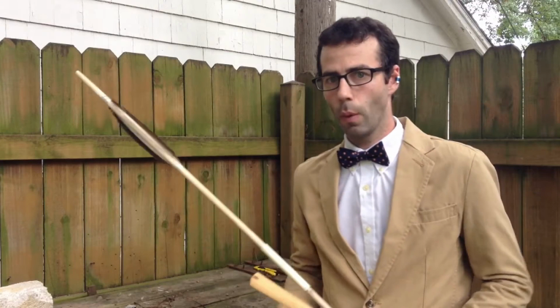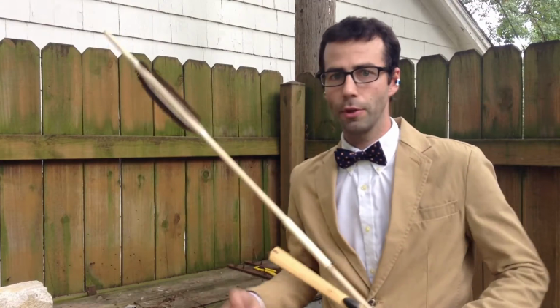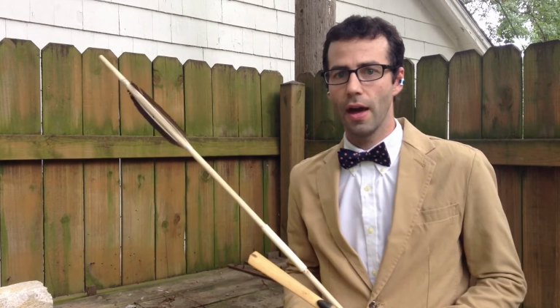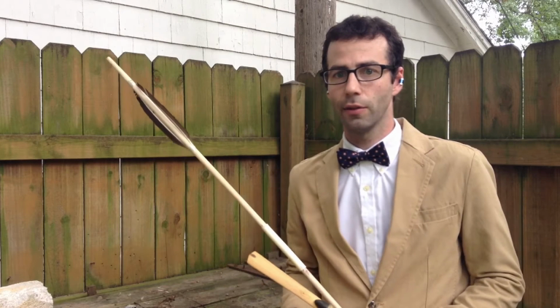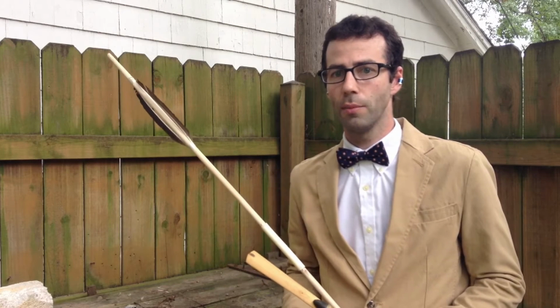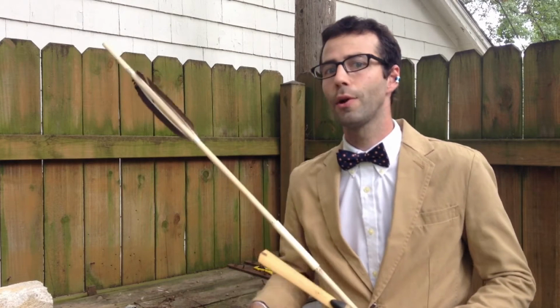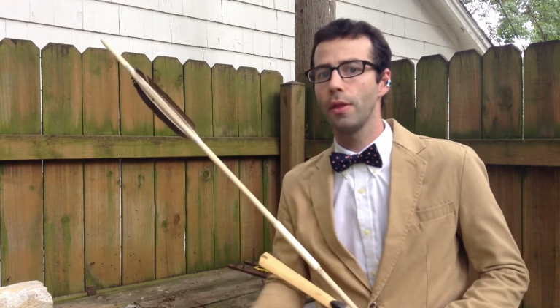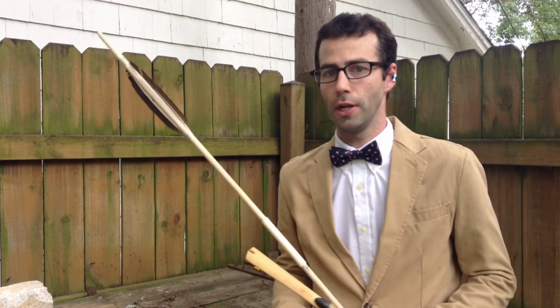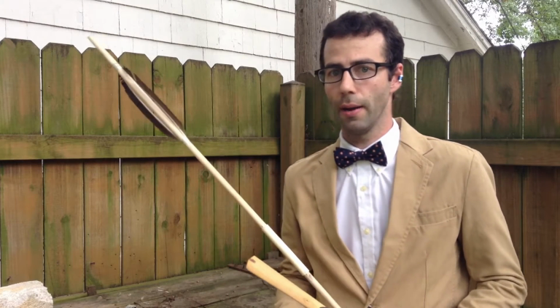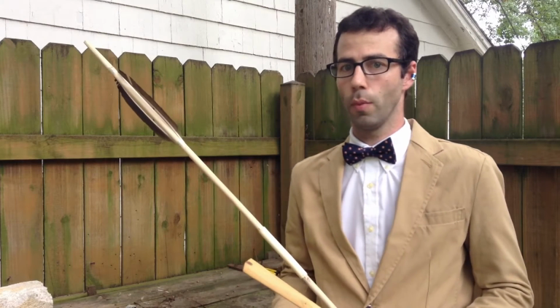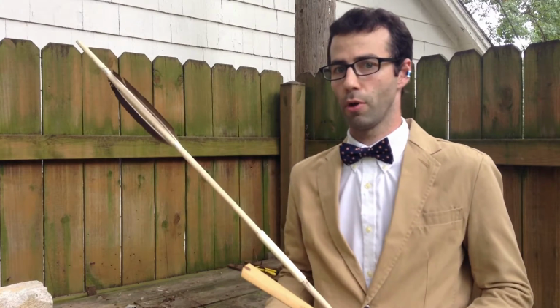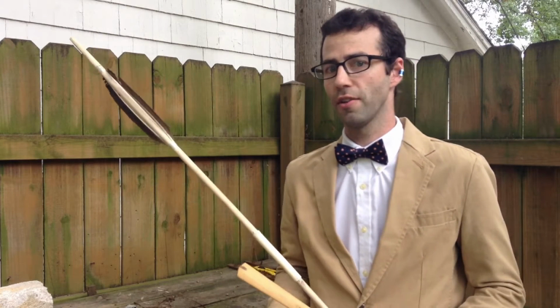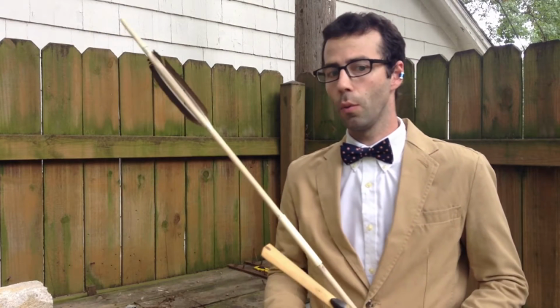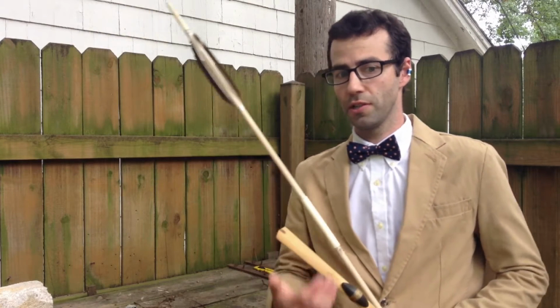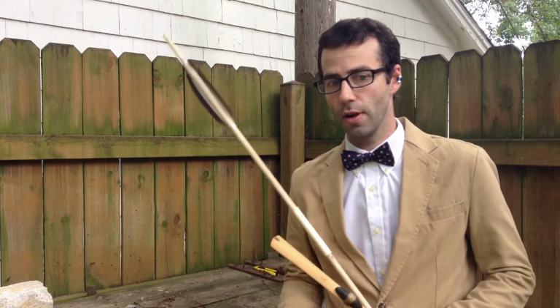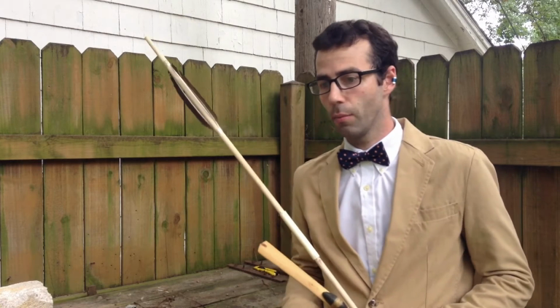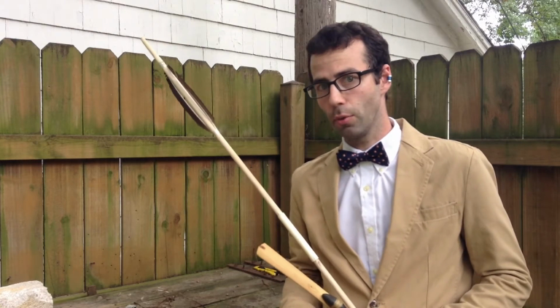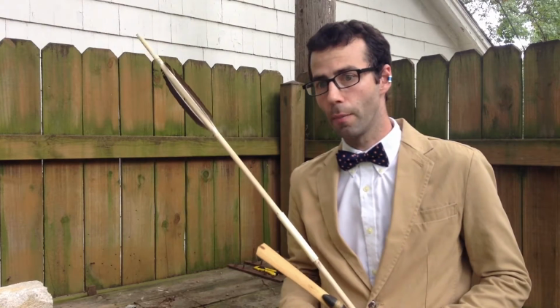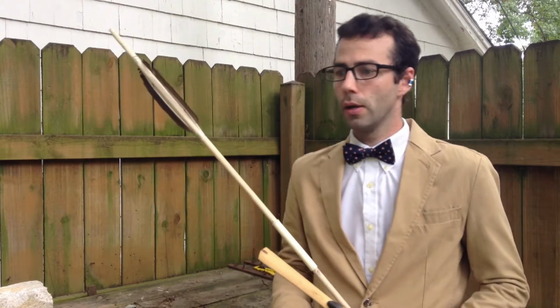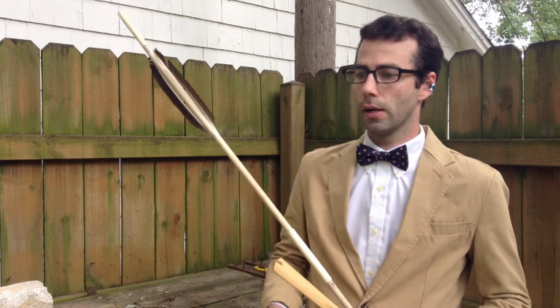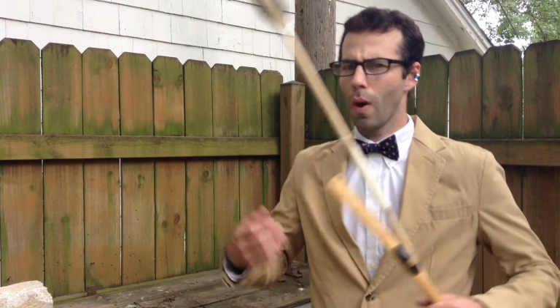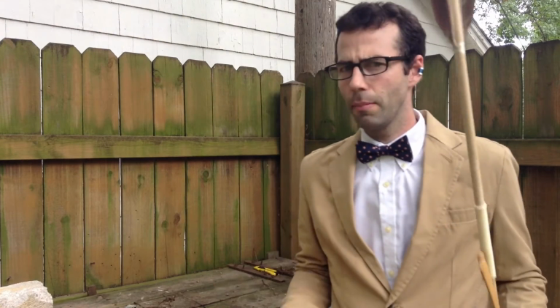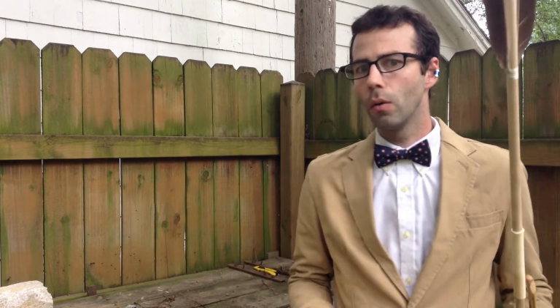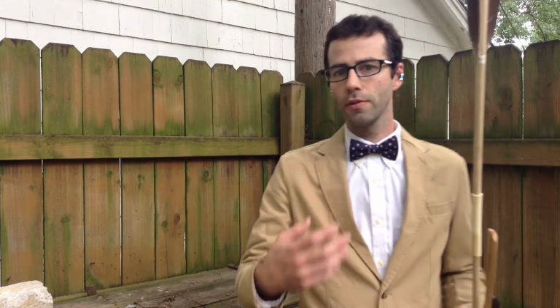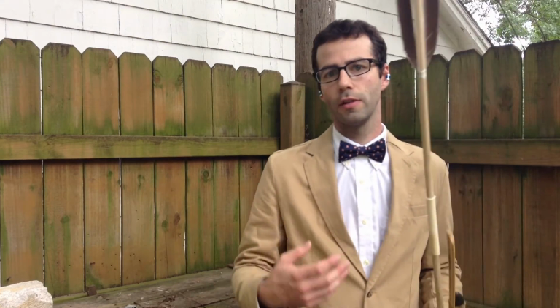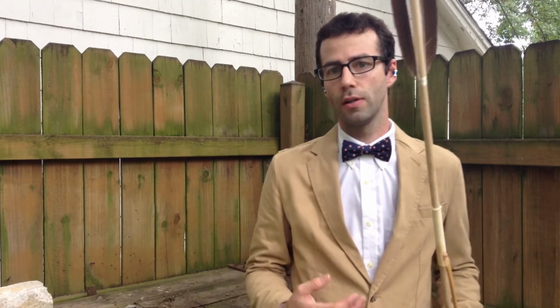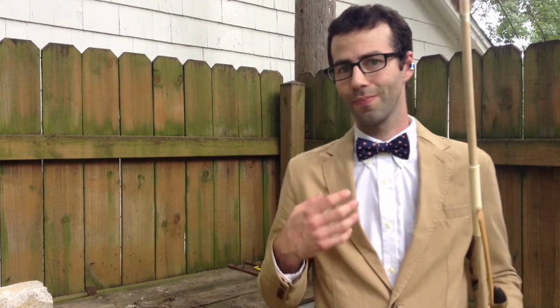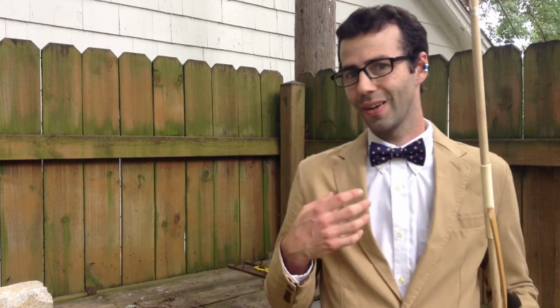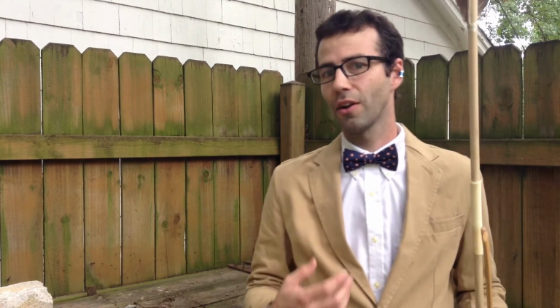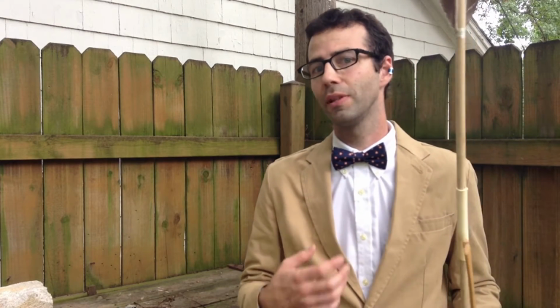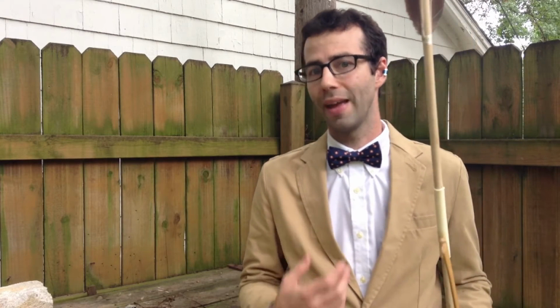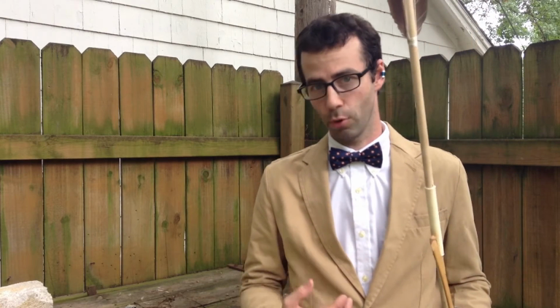Well, we weren't able to get that atlatl dart to jump with anywhere near the energy in our compression tests which we just demonstrated with a simple throw. Why might that be? Well, the reason for that is because atlatl darts simply don't behave as springs.